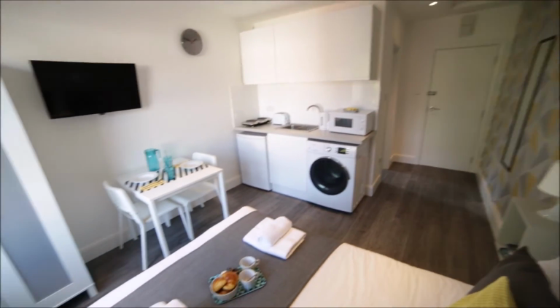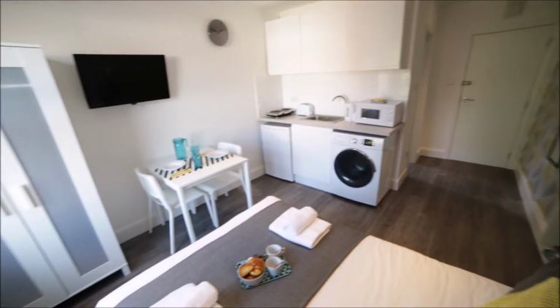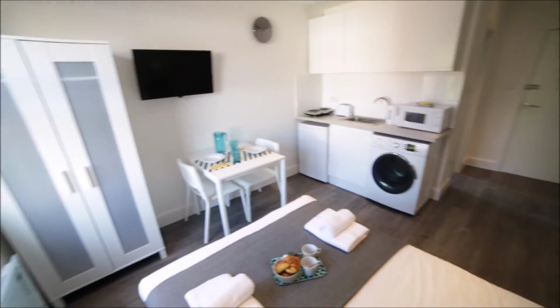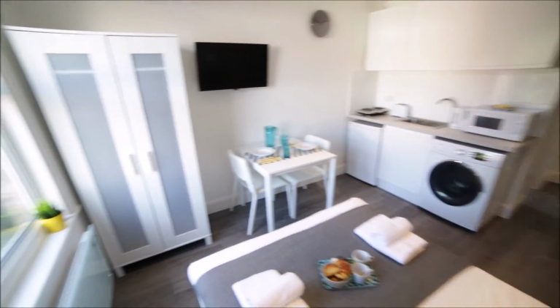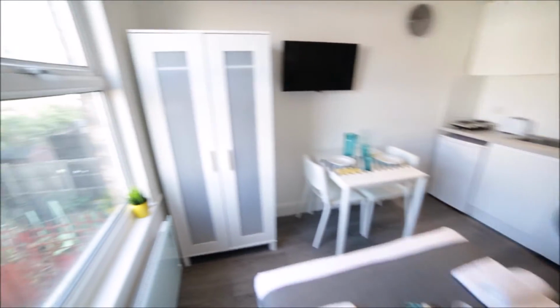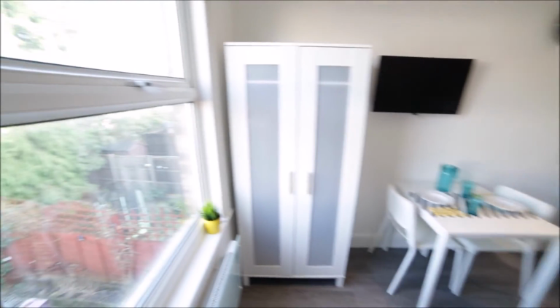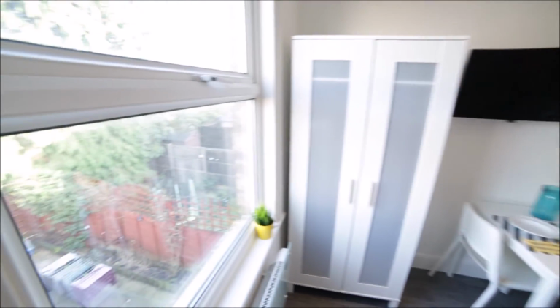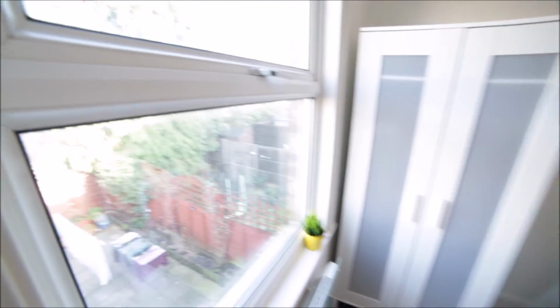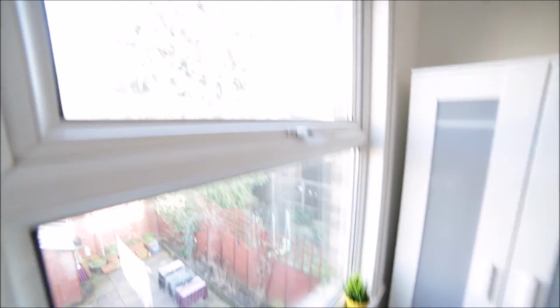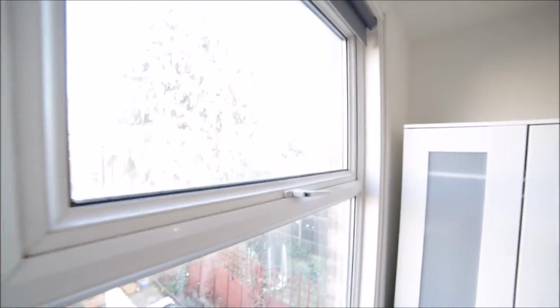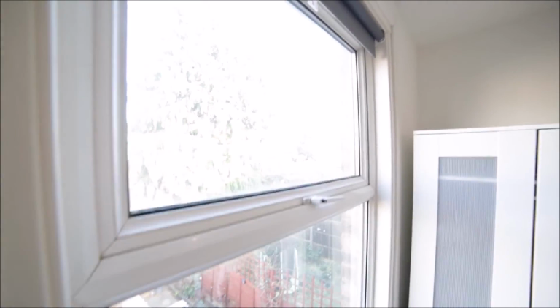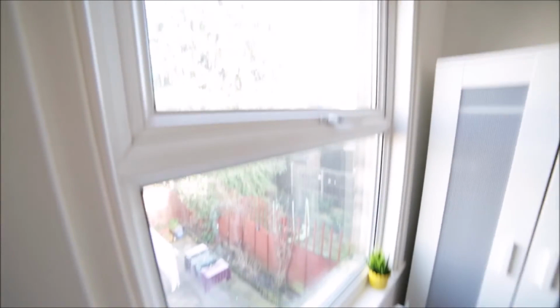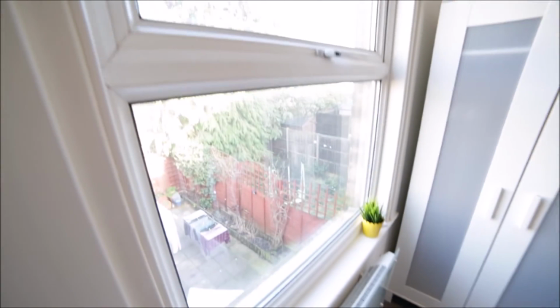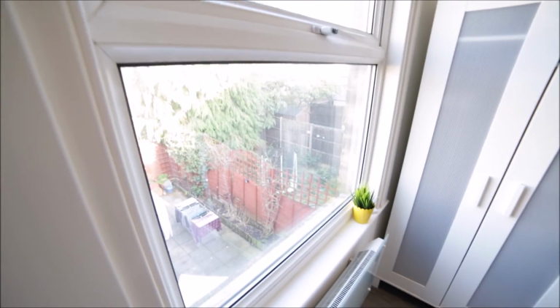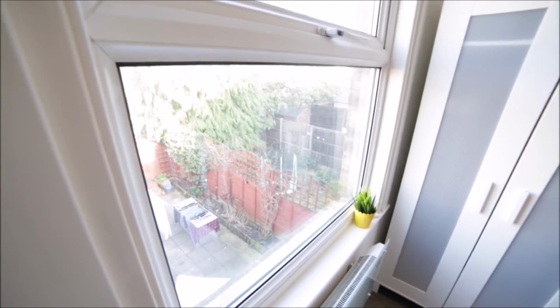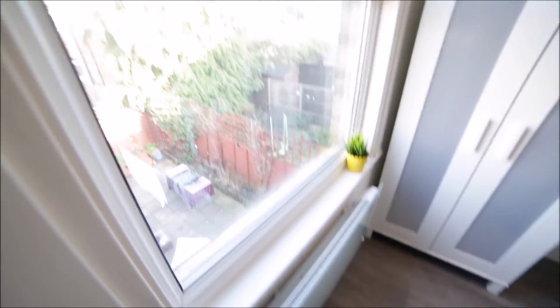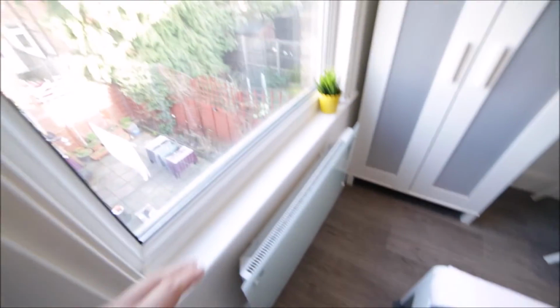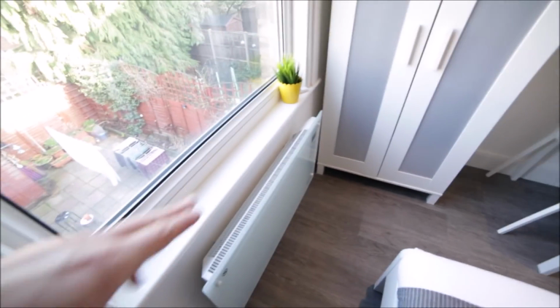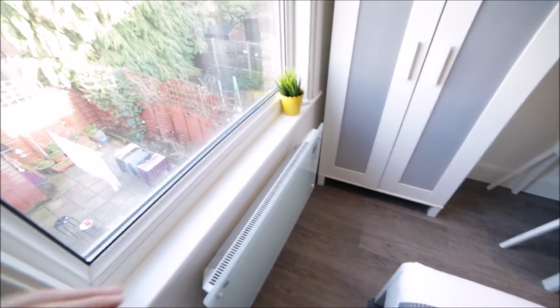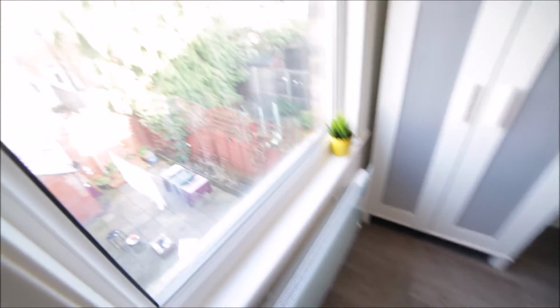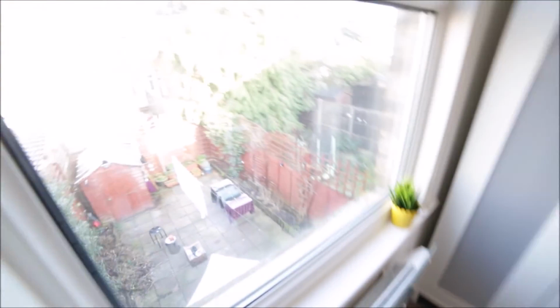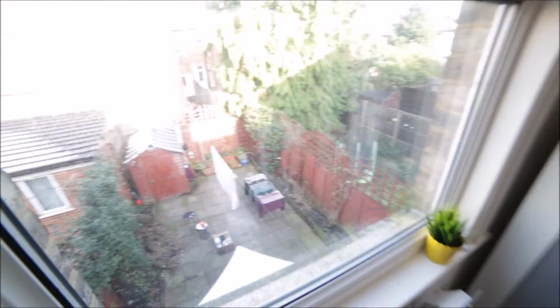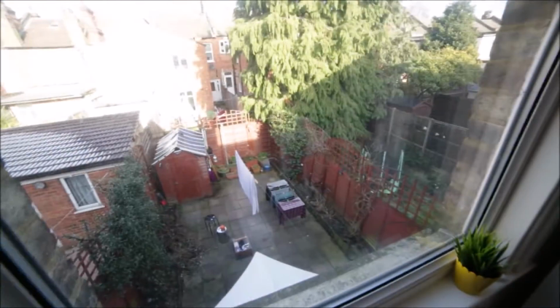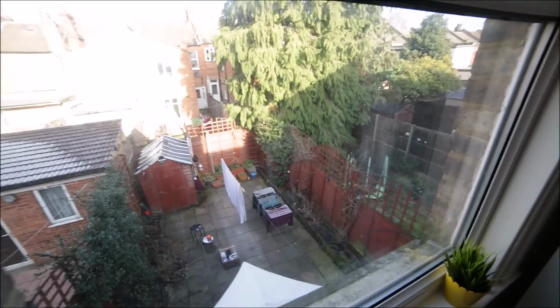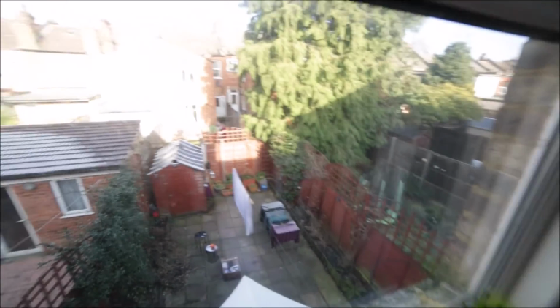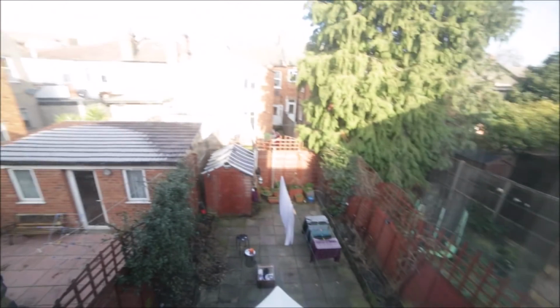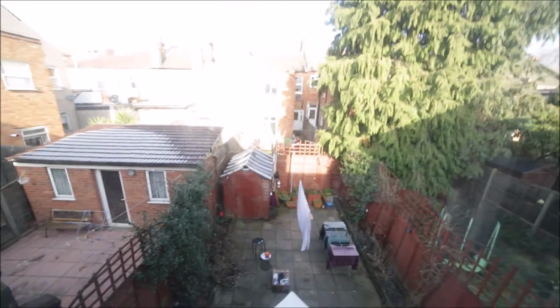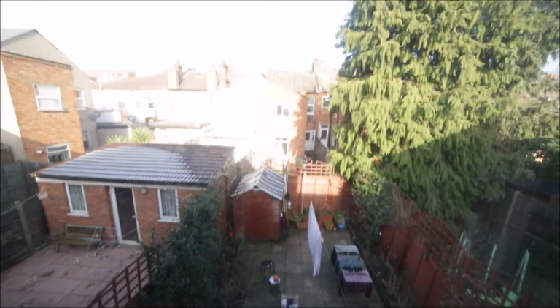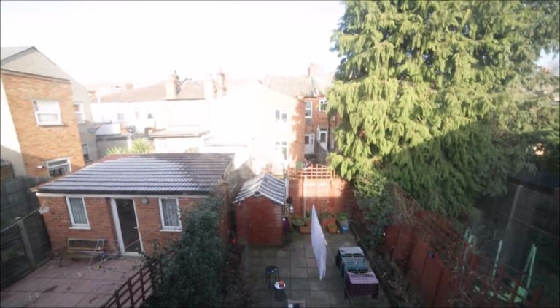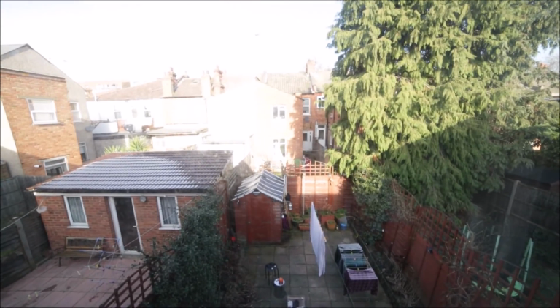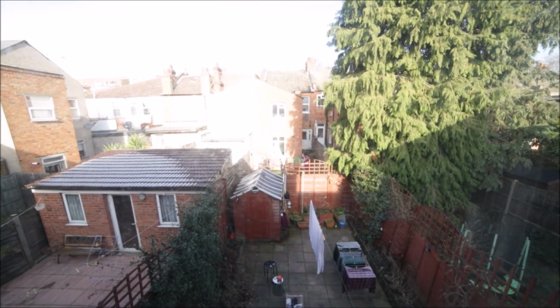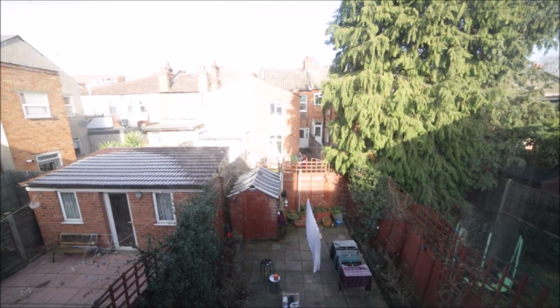It's a really nice place. Here we have a massive window, so plenty of light comes in. There's a radiator, and the view is like this — out to the gardens.